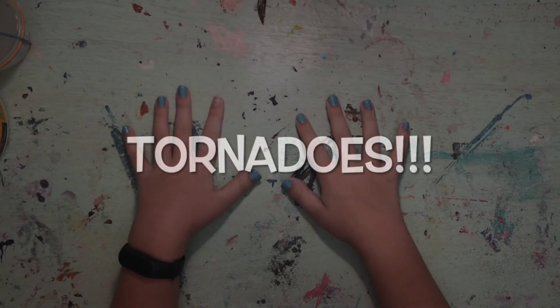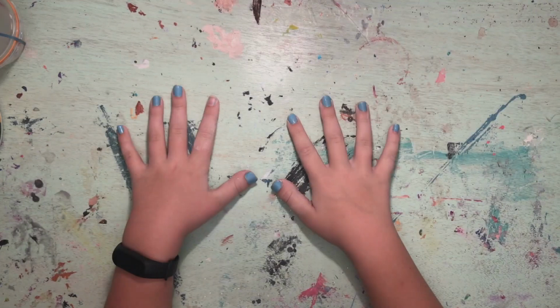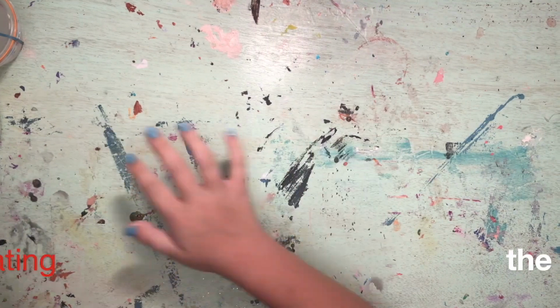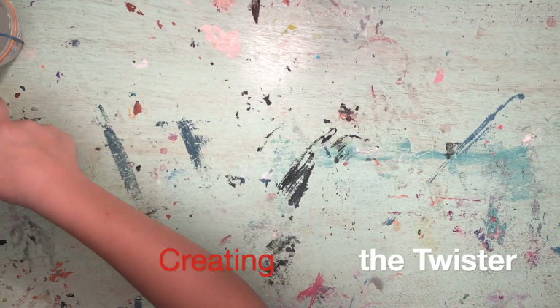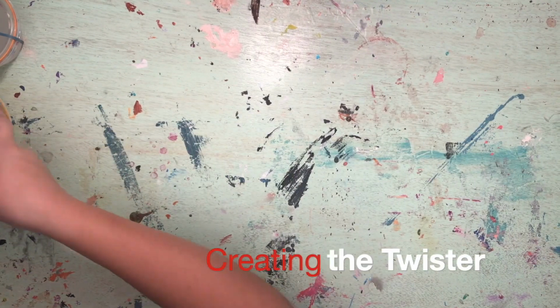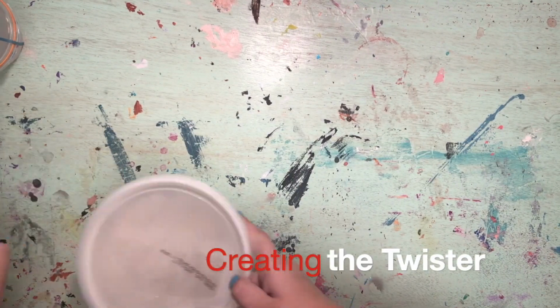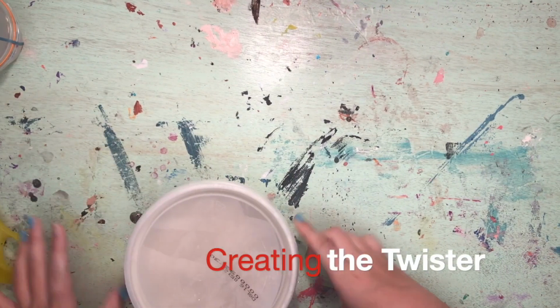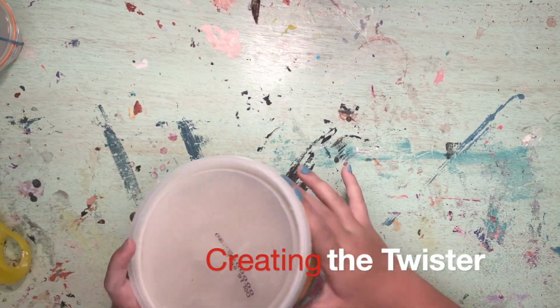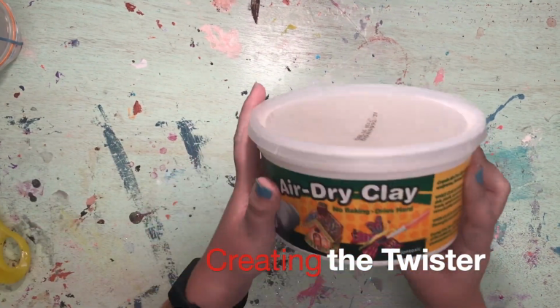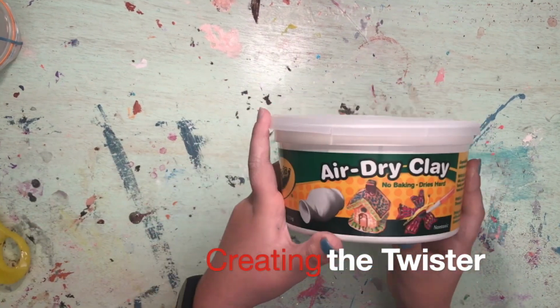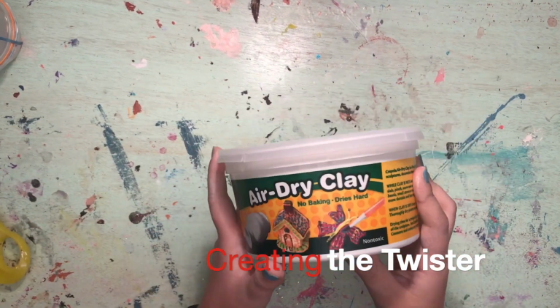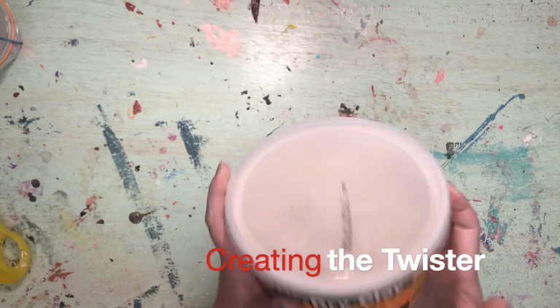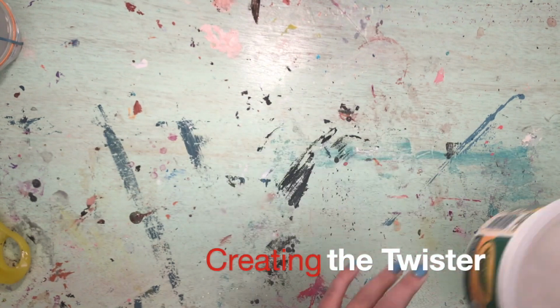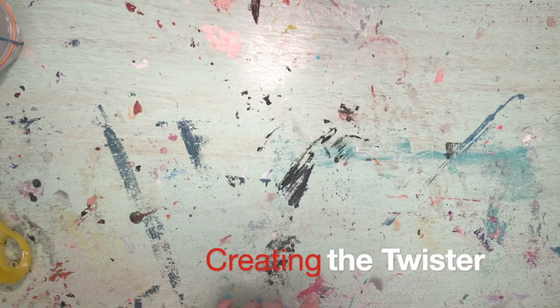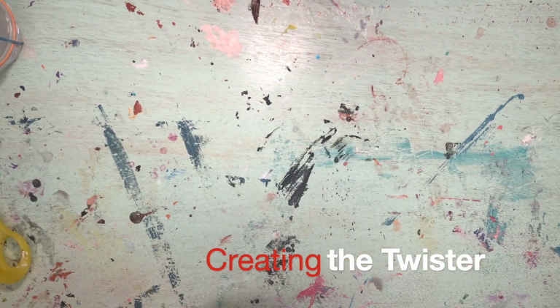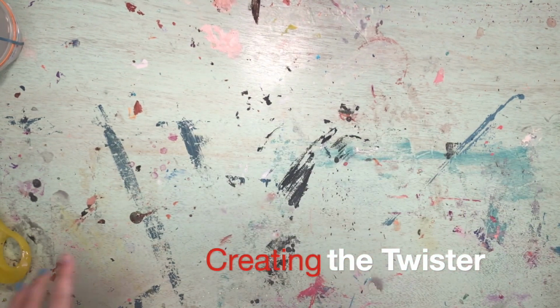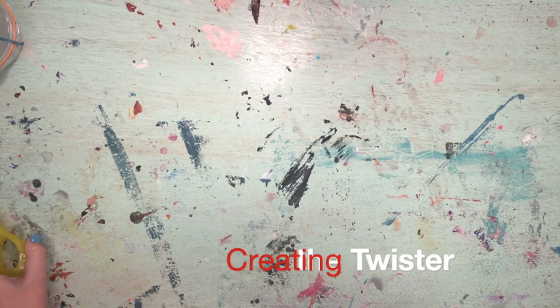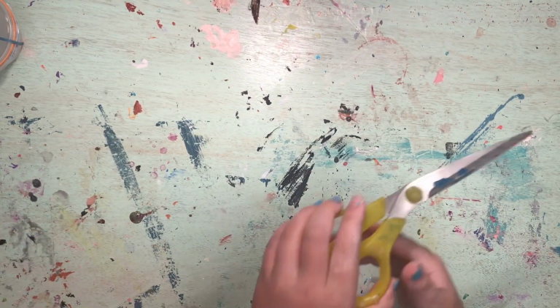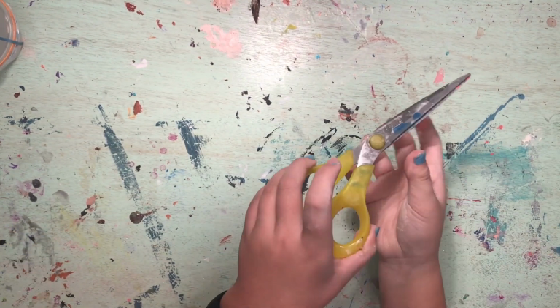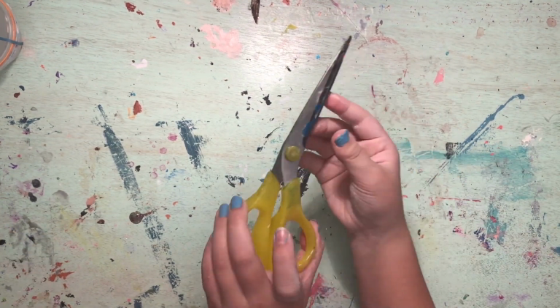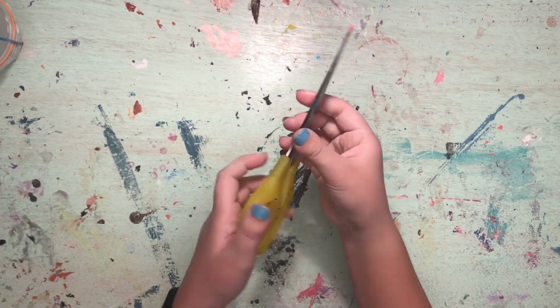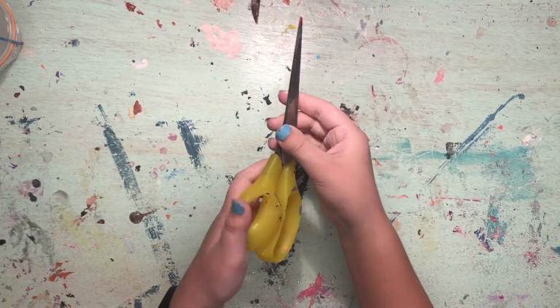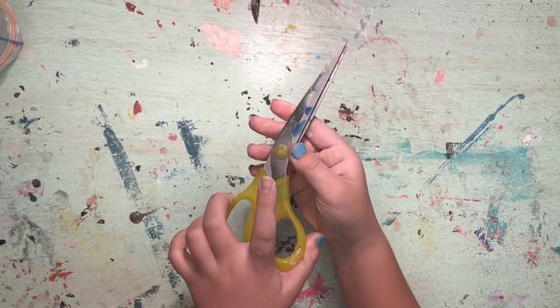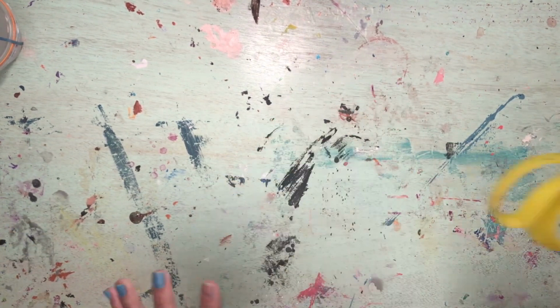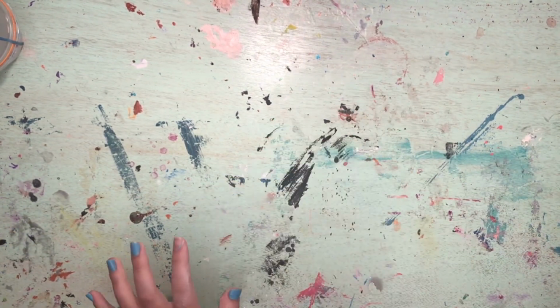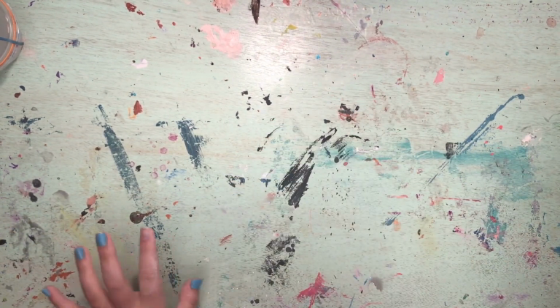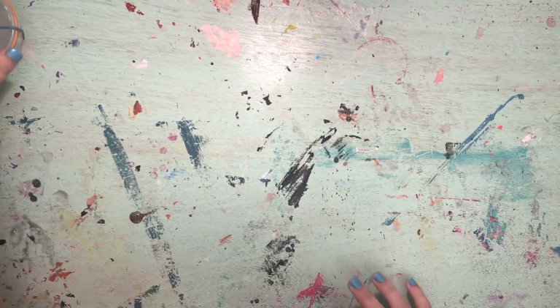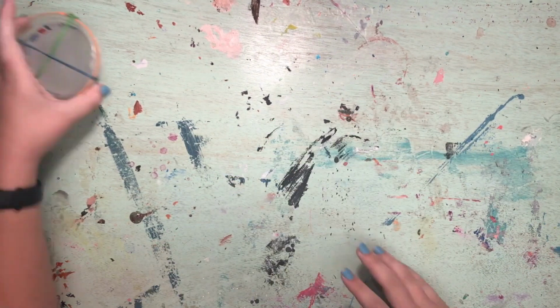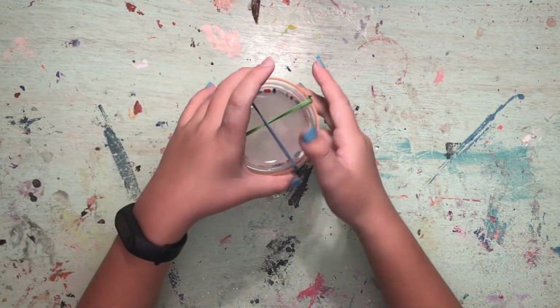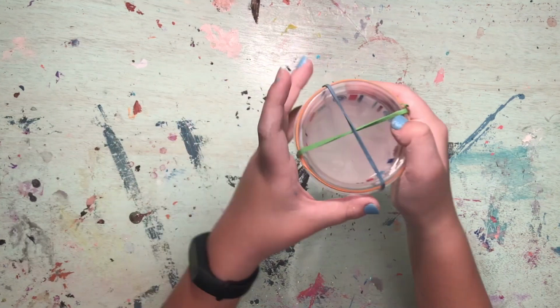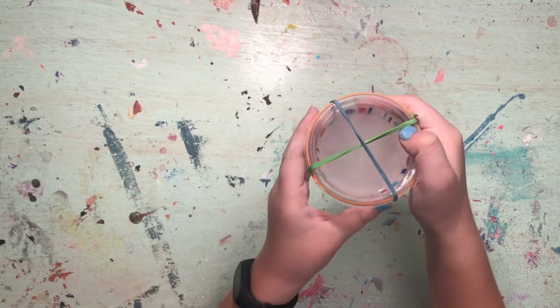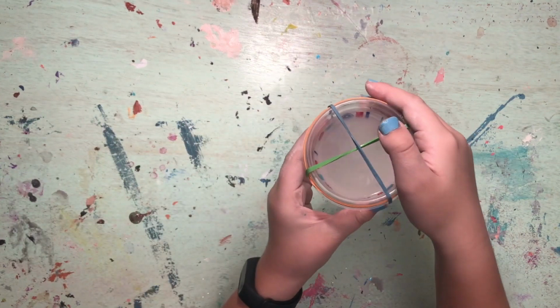To make this DIY tornado, you will need air dry clay, scissors, water, foam core, a paint brush, and paints.